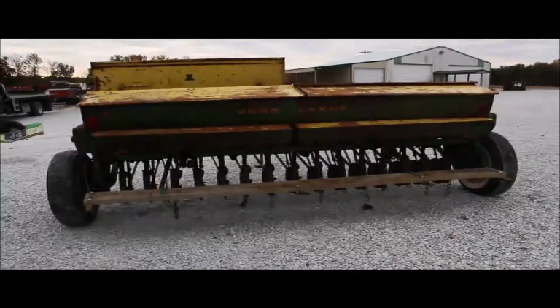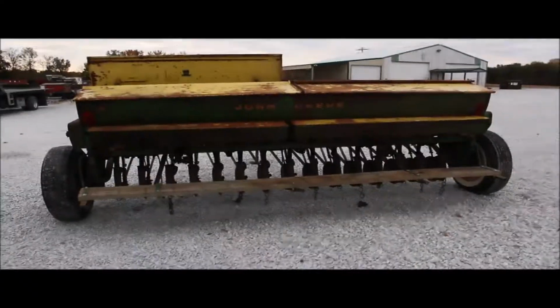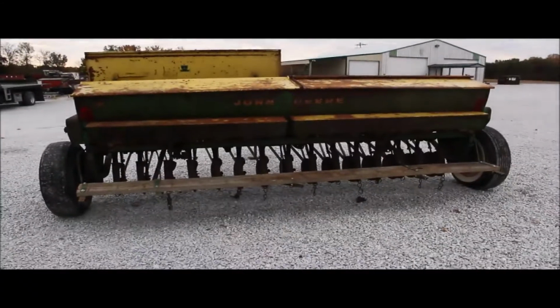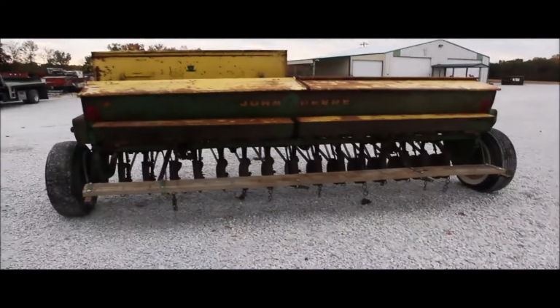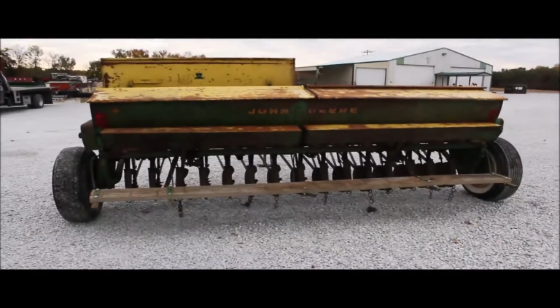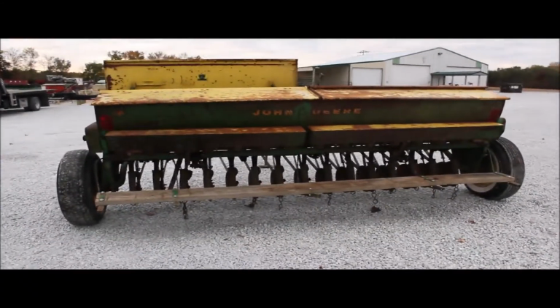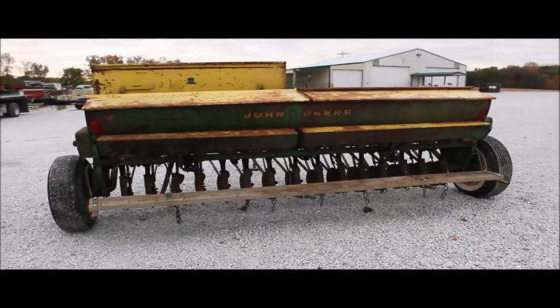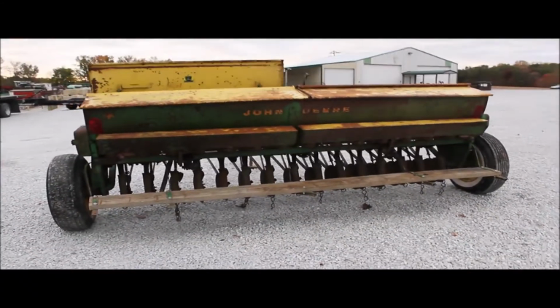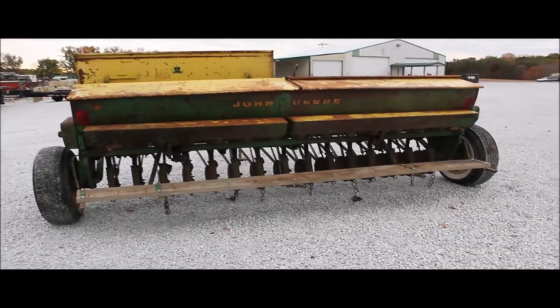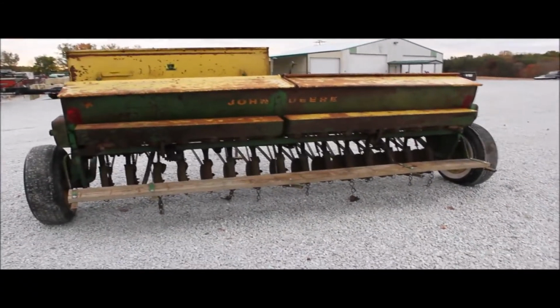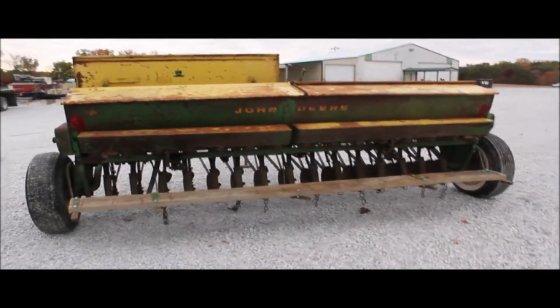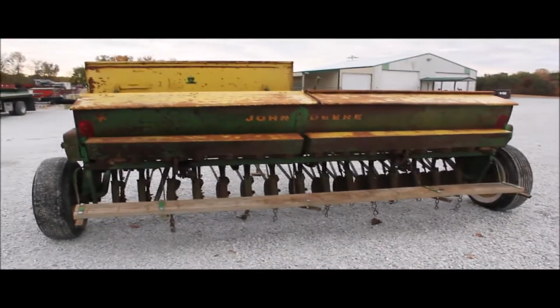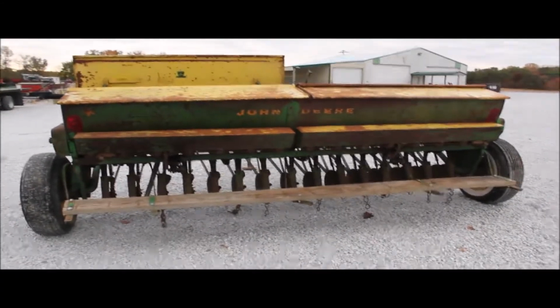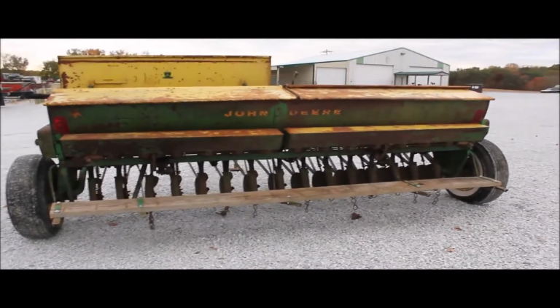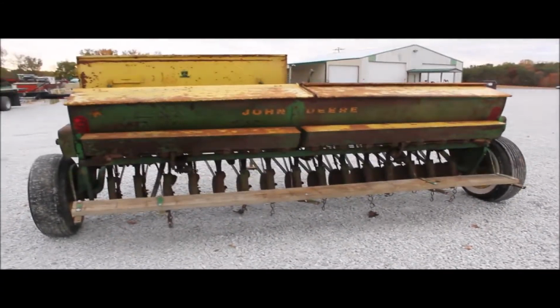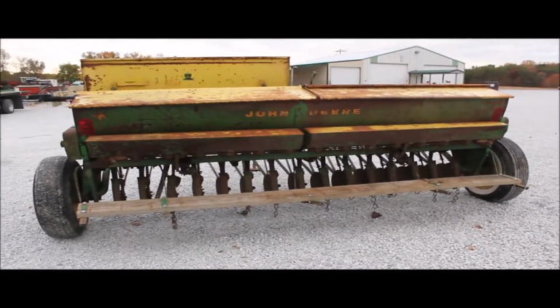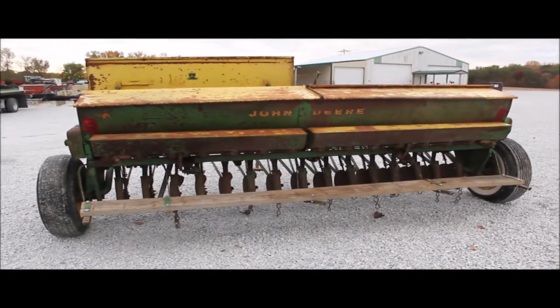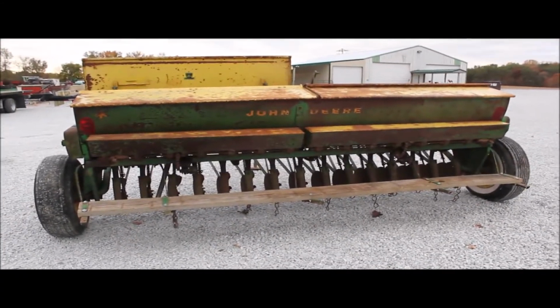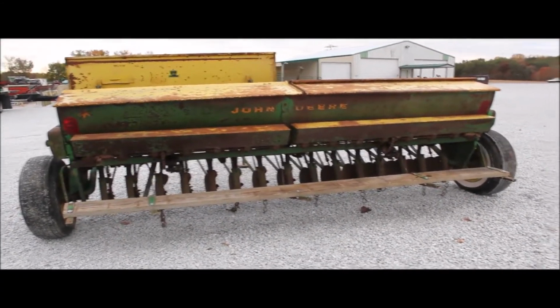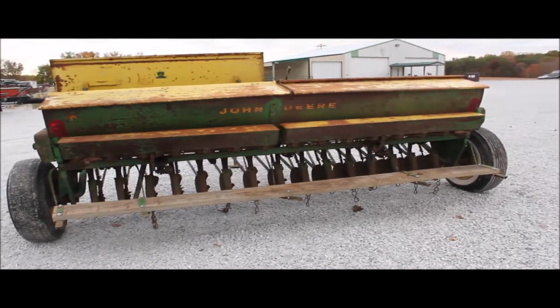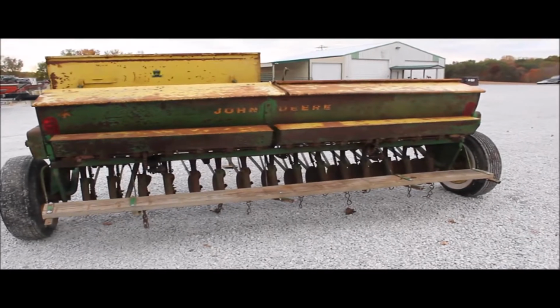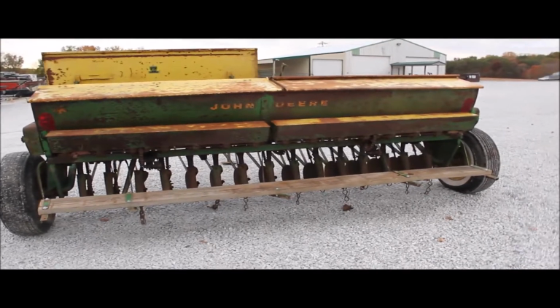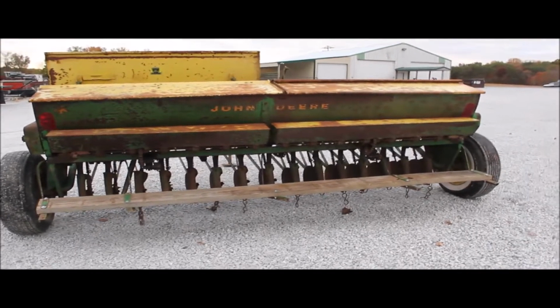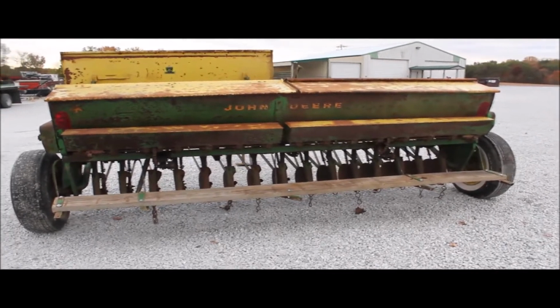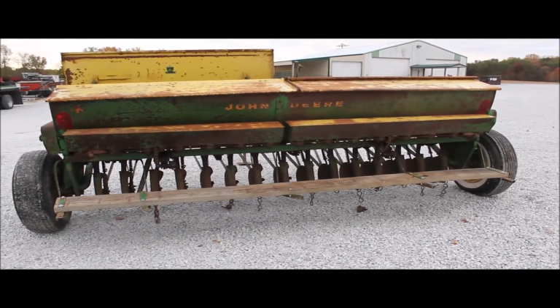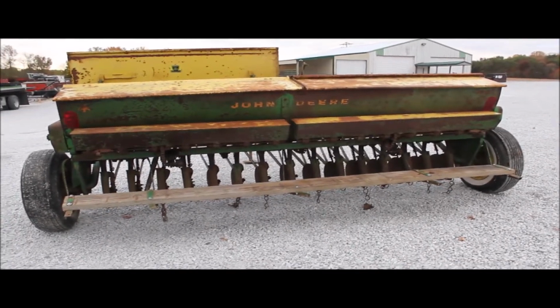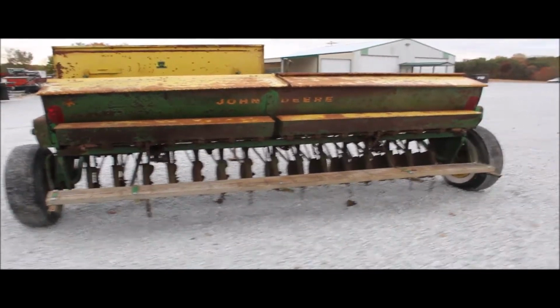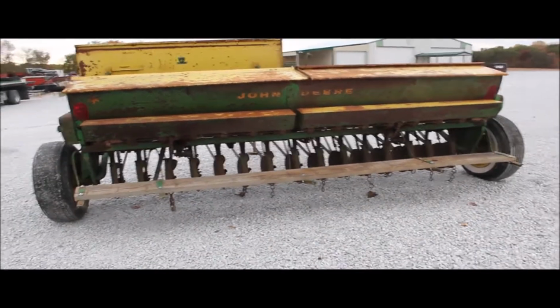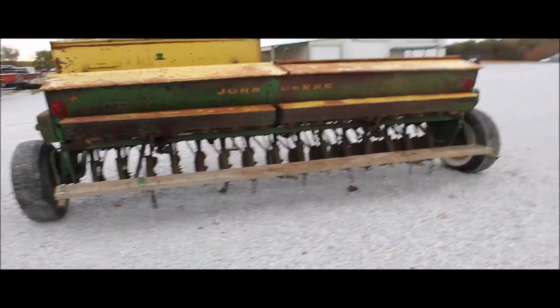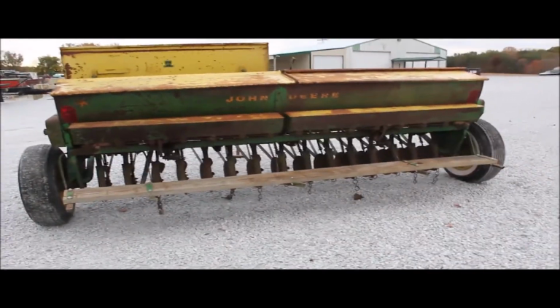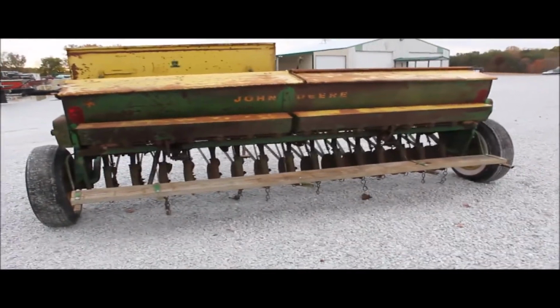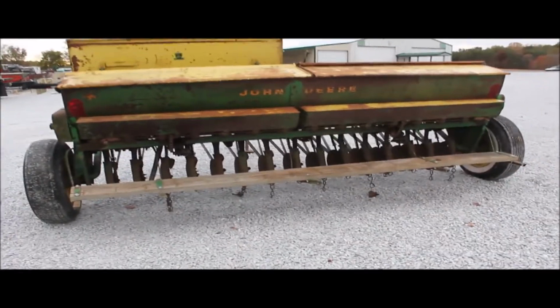Here's a John Deere FBB 15 whole grain drill. You'll have your grass seed on it.